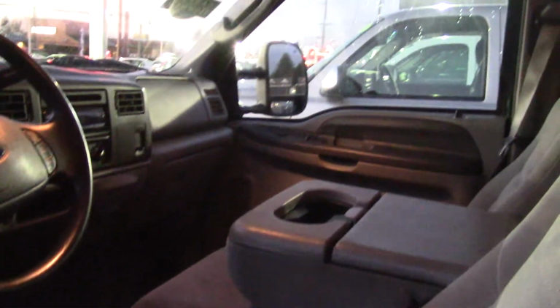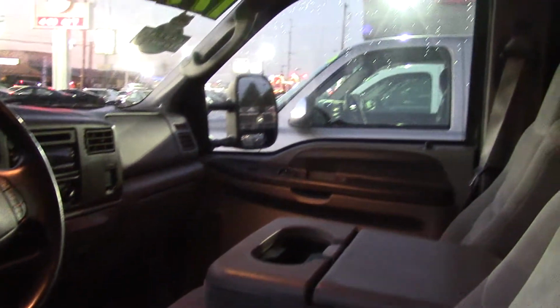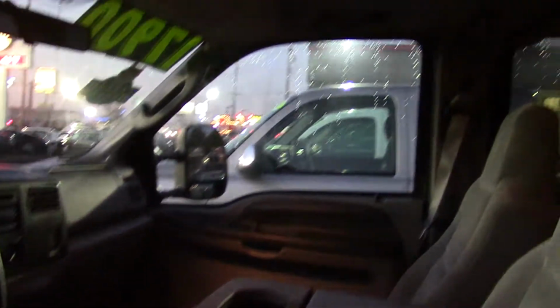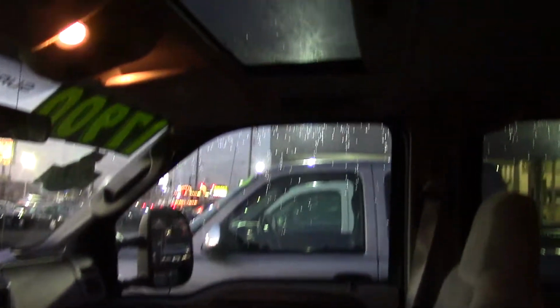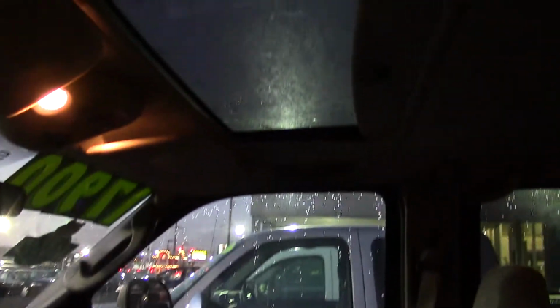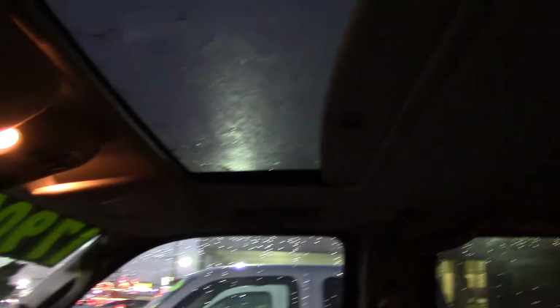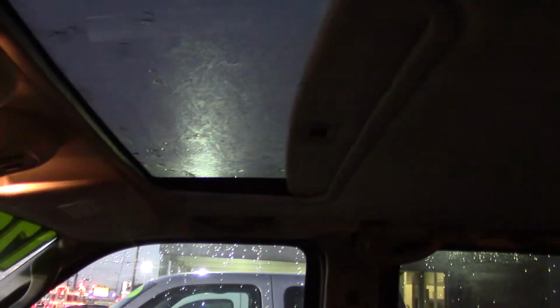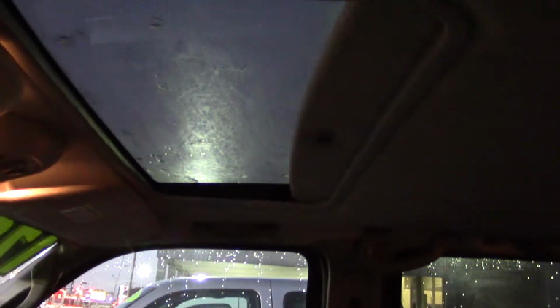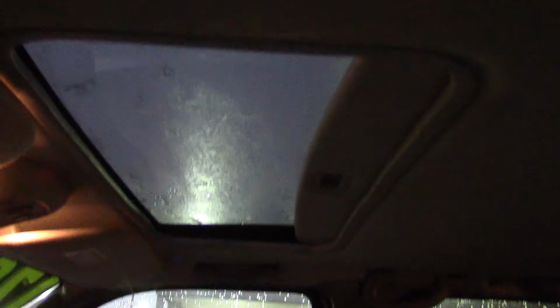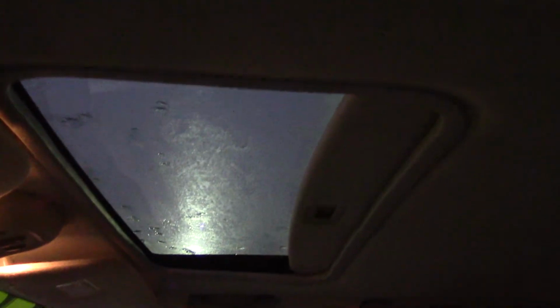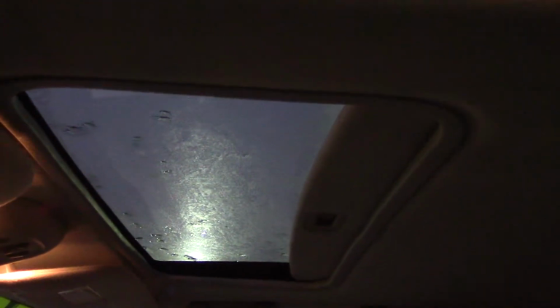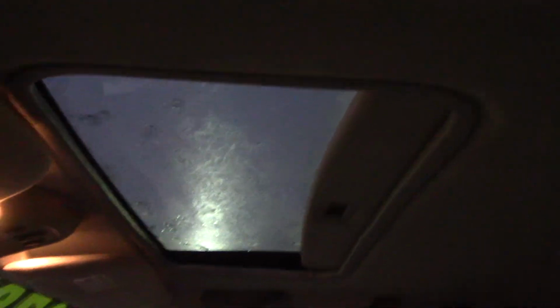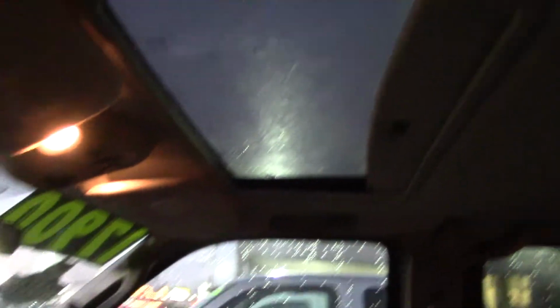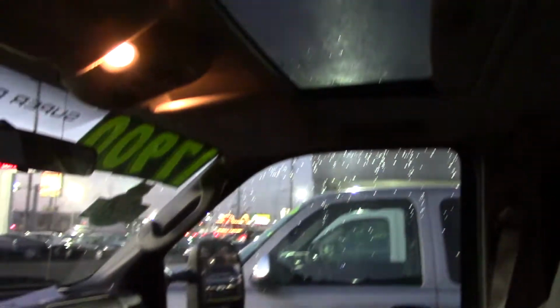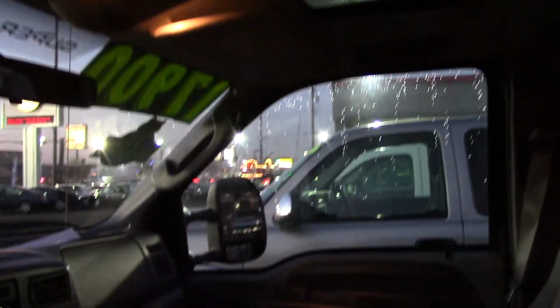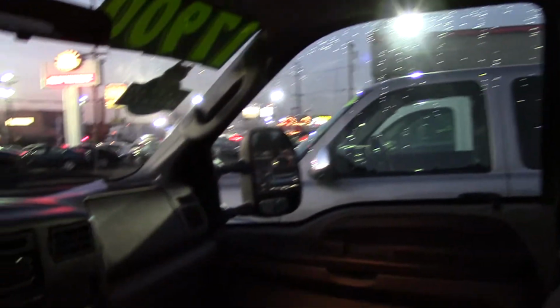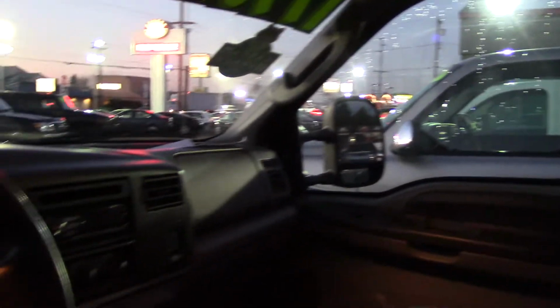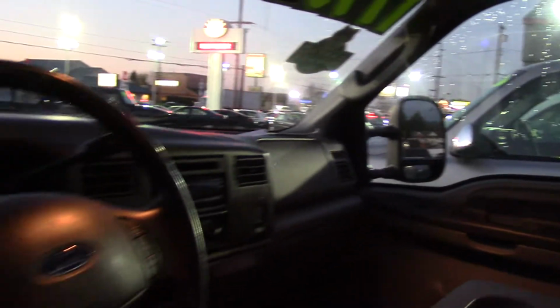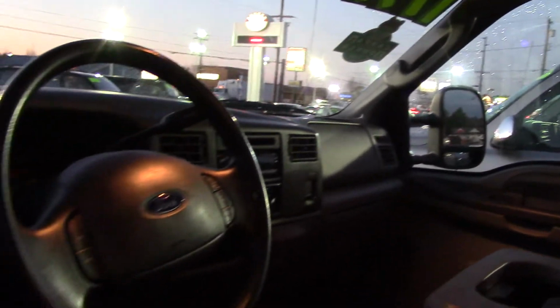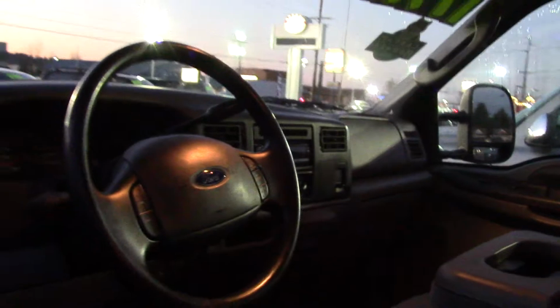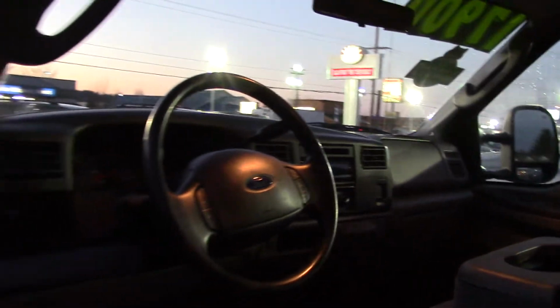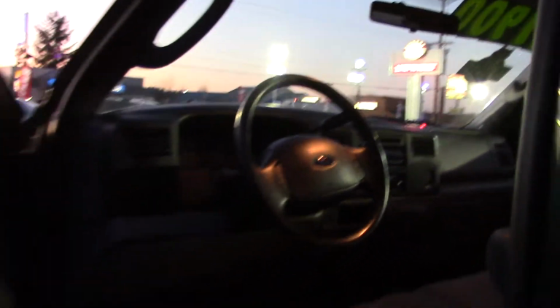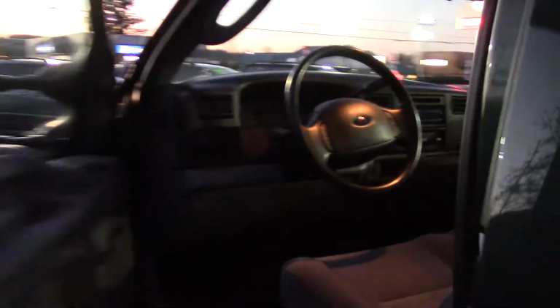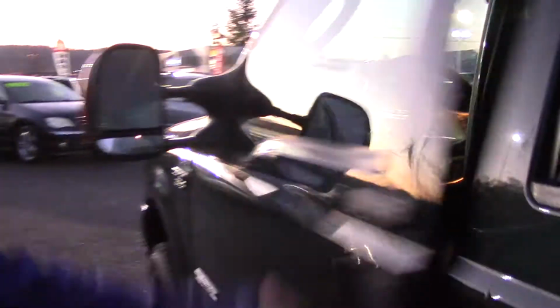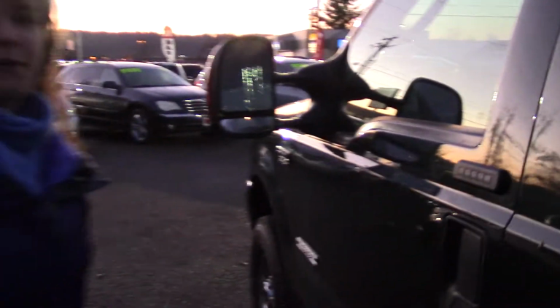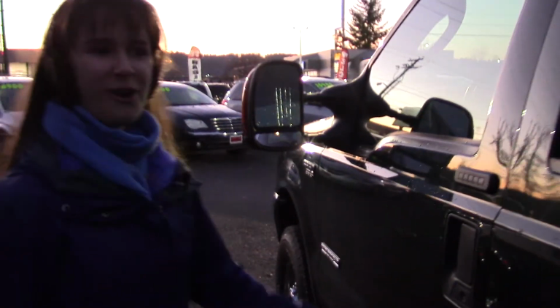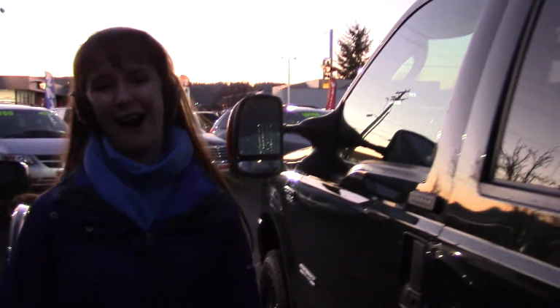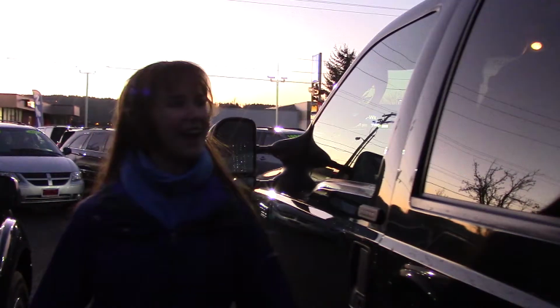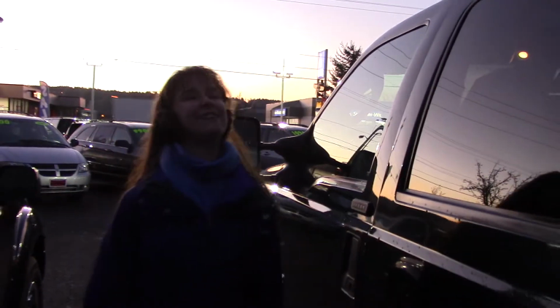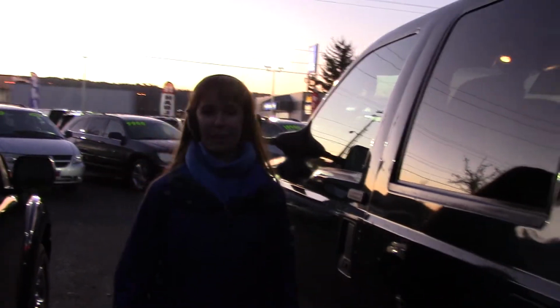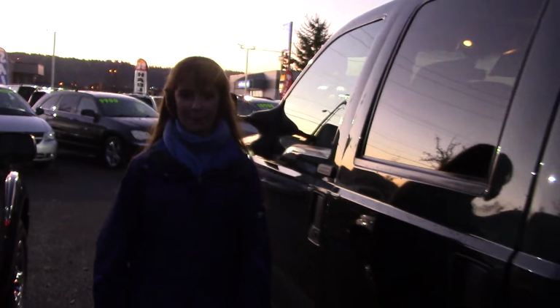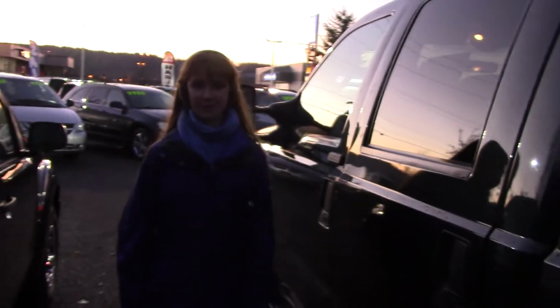This Ford is a great purchase. I've always loved trucks and this one is just awesome. It's got a nice sunroof, it's super clean, and it's four-door. I just love this — I might just hop in it and drive it home.